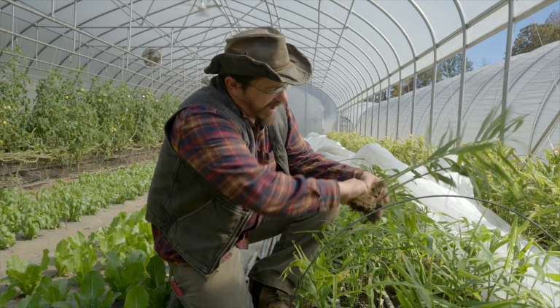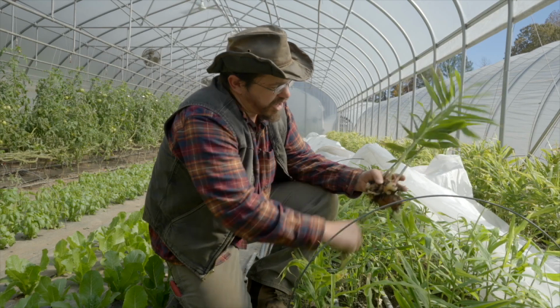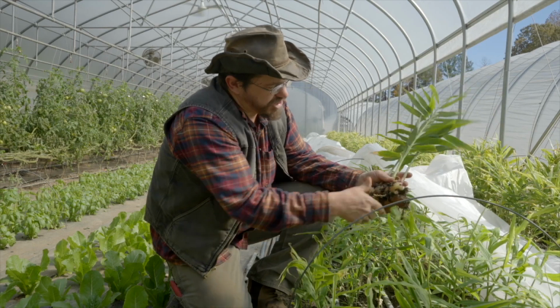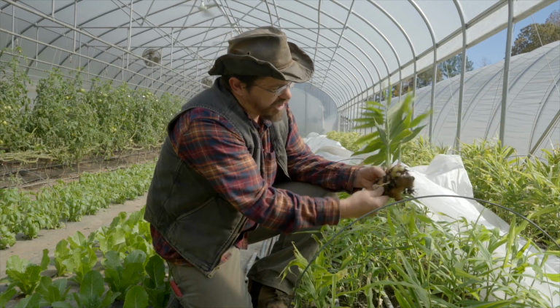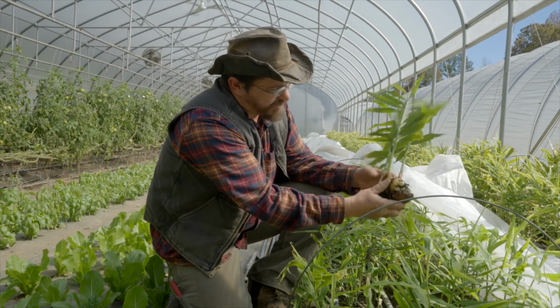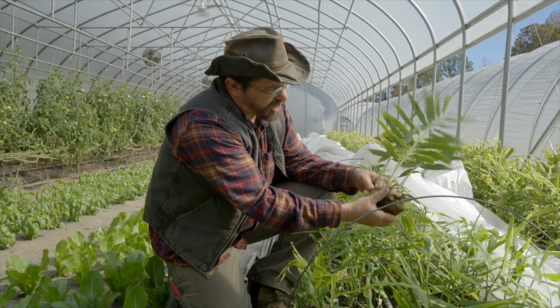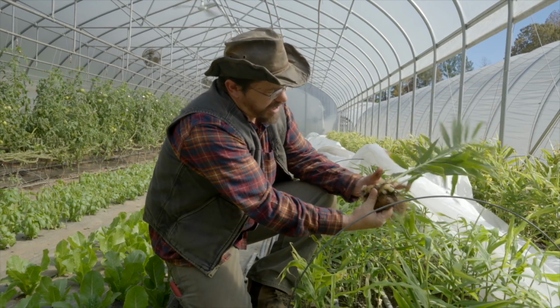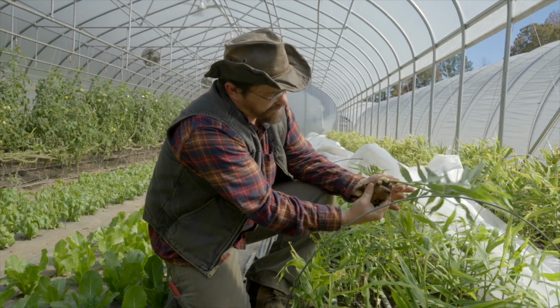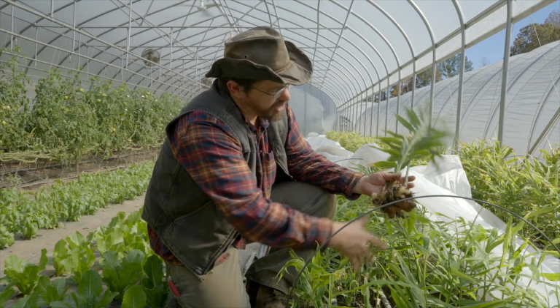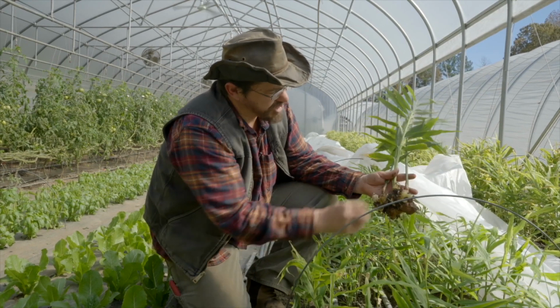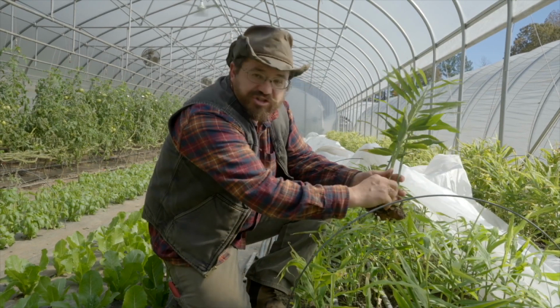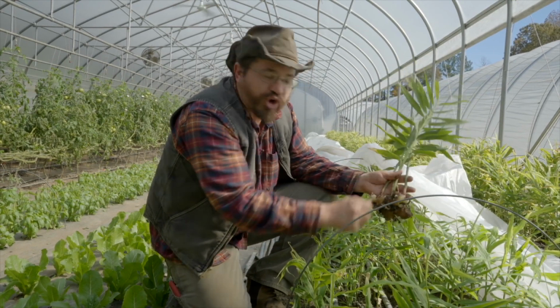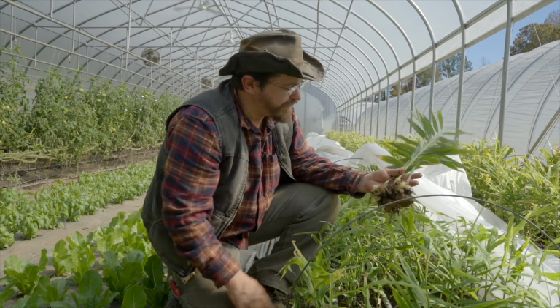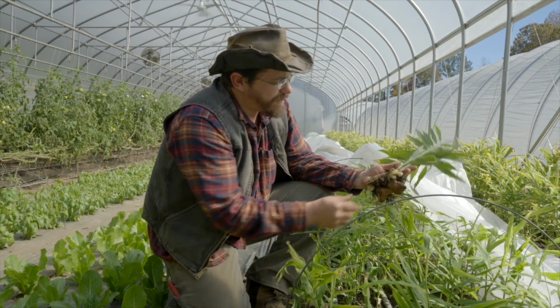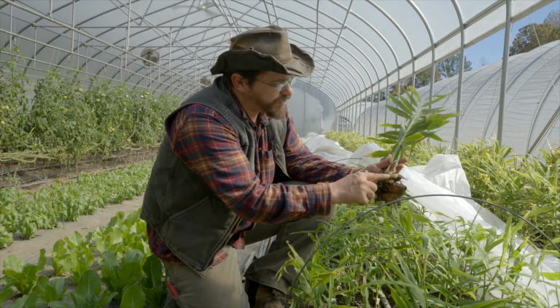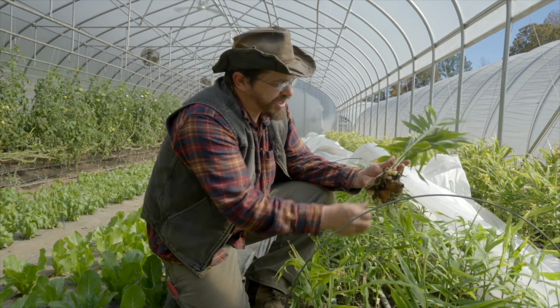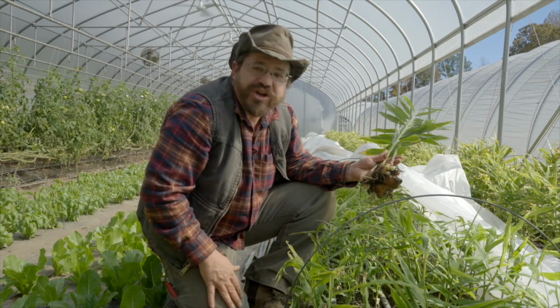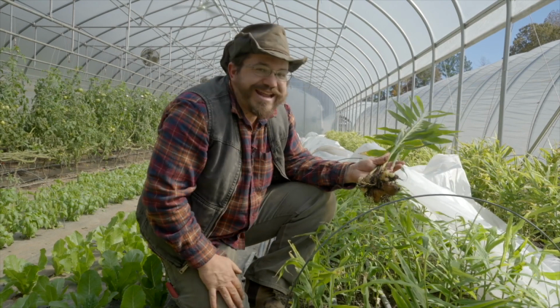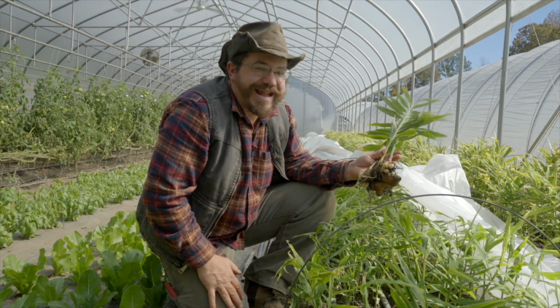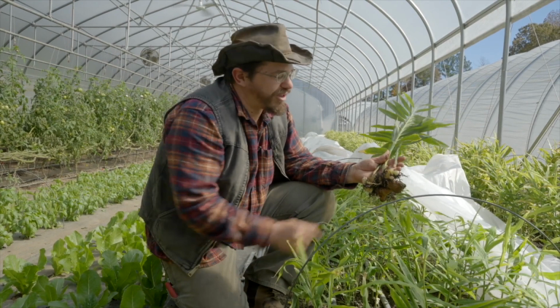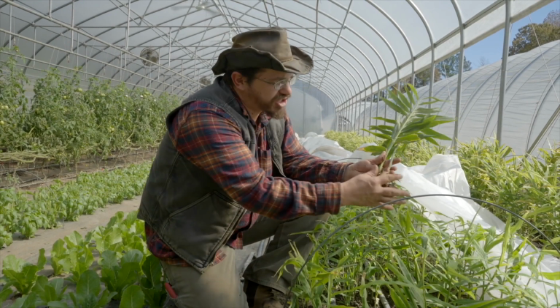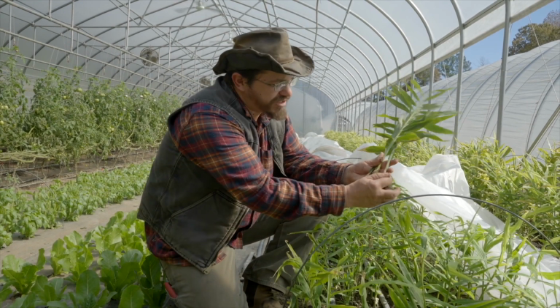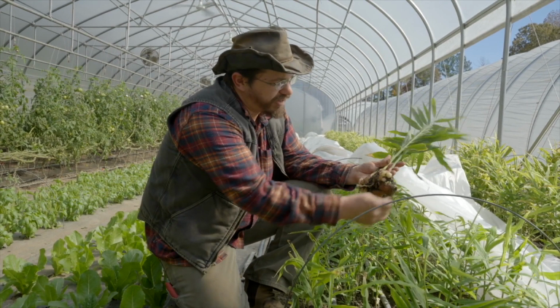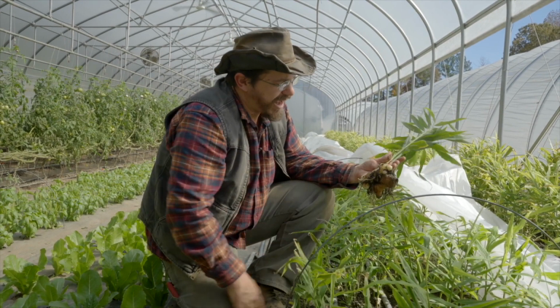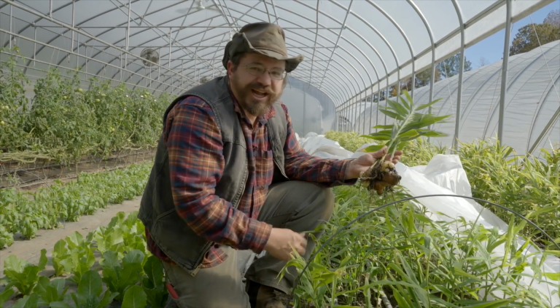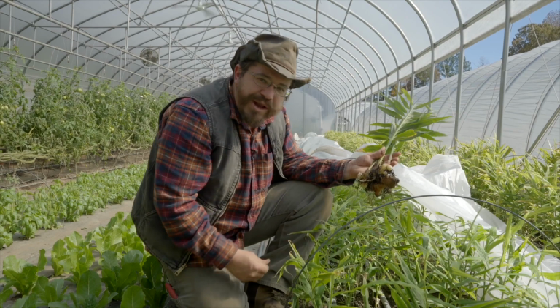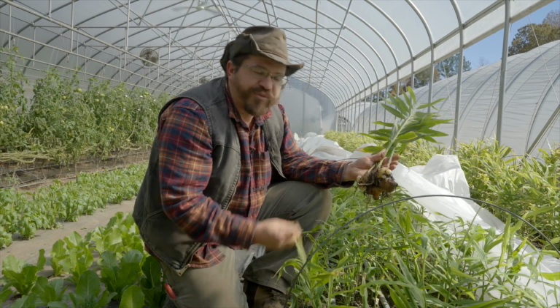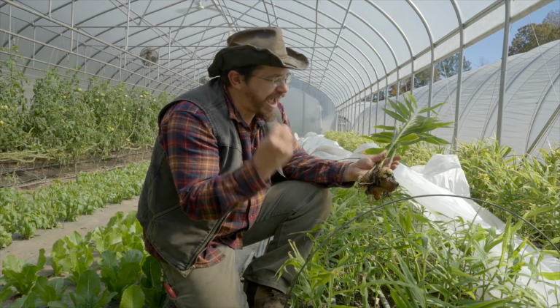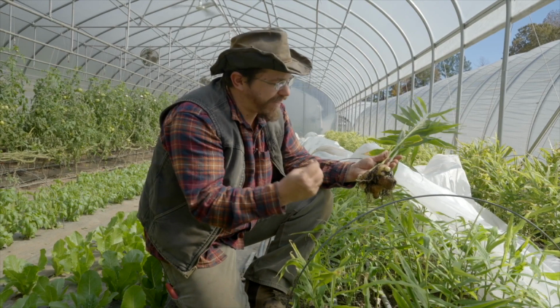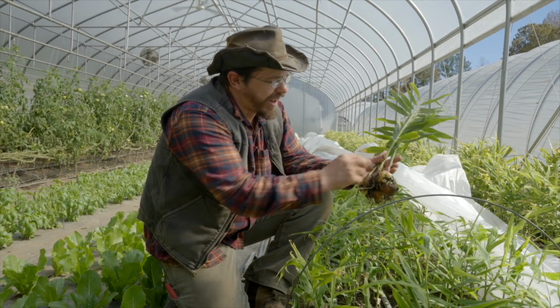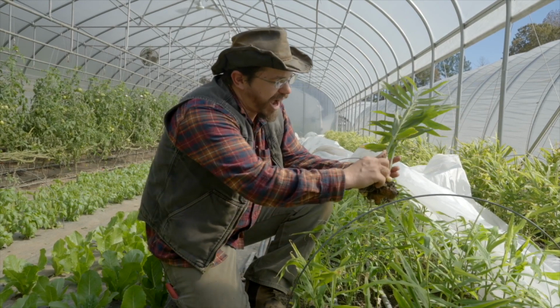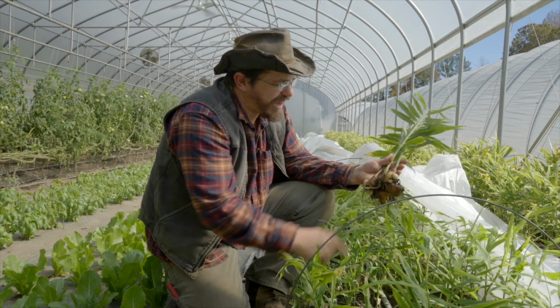Everyone knows mature ginger, which is usually dry. But this baby ginger you can eat like an apple. It's so tender and a lot sweeter — it doesn't have that hot flavor.